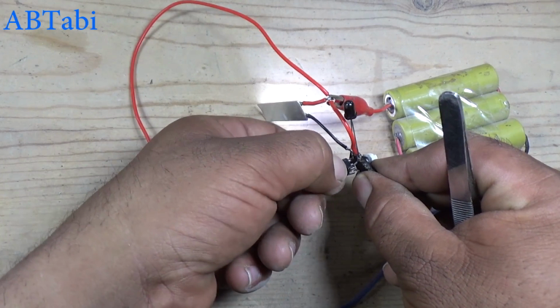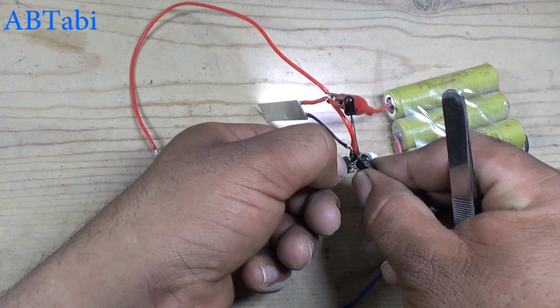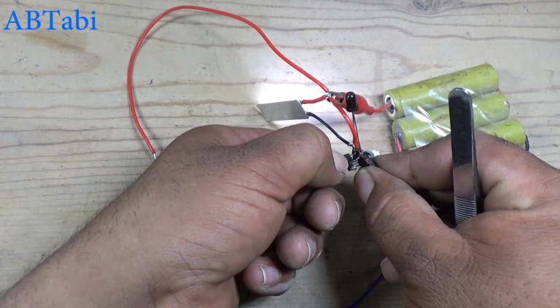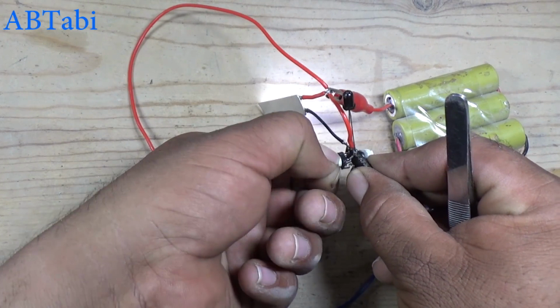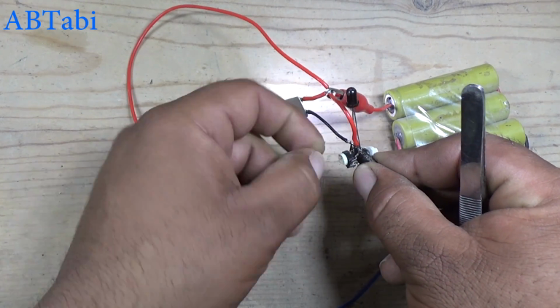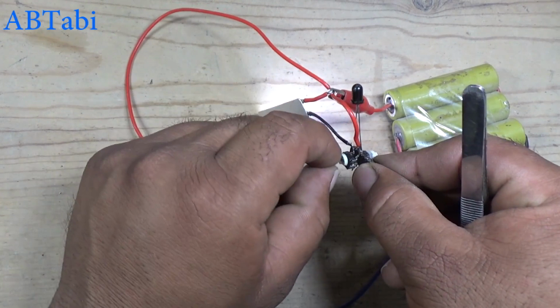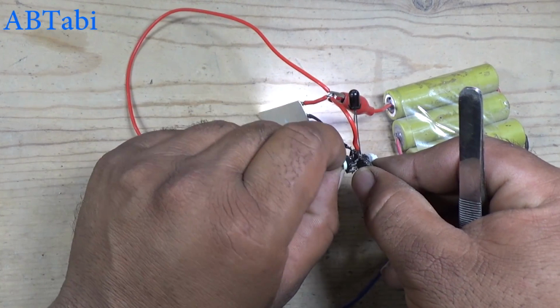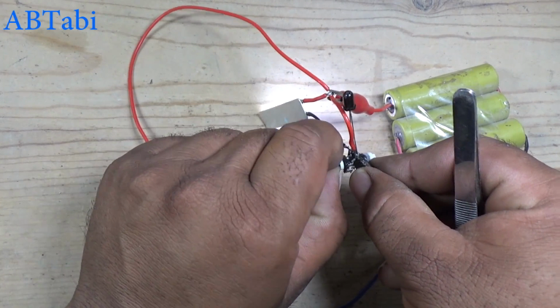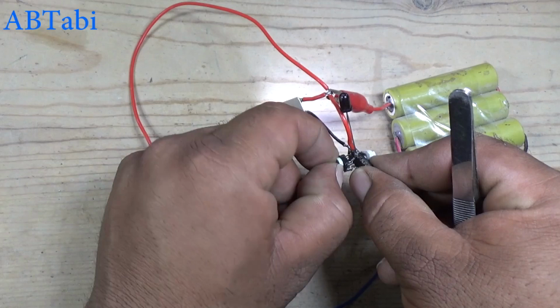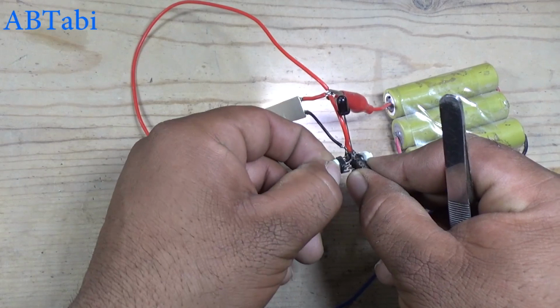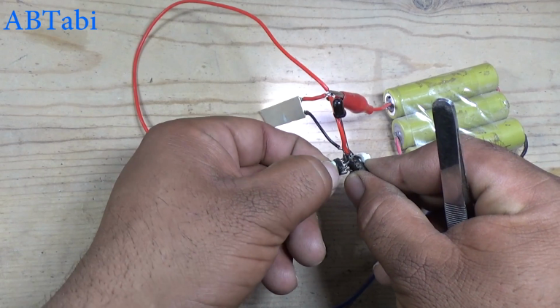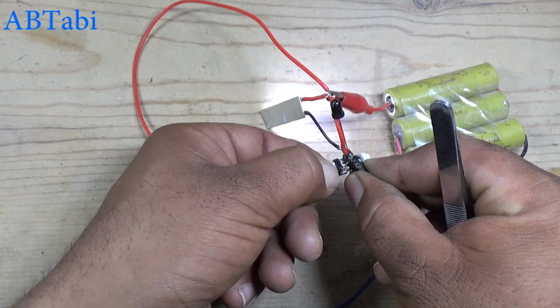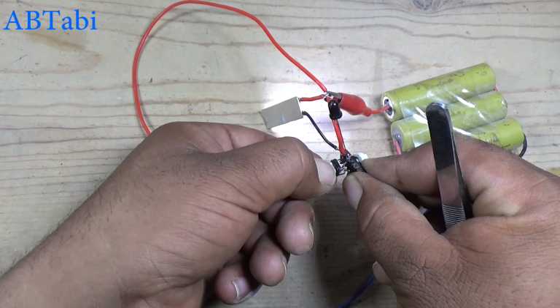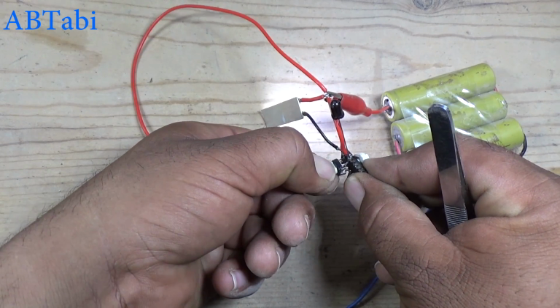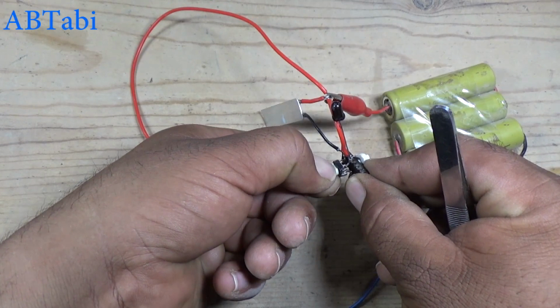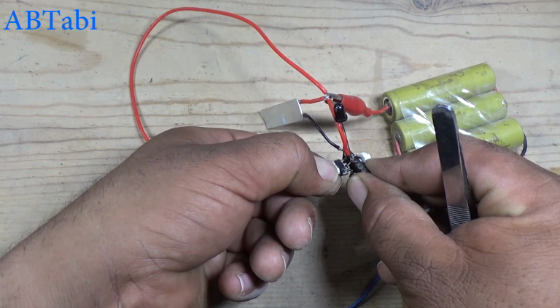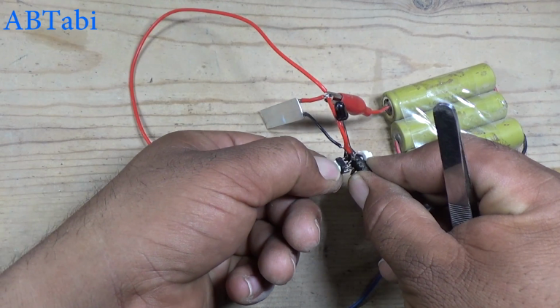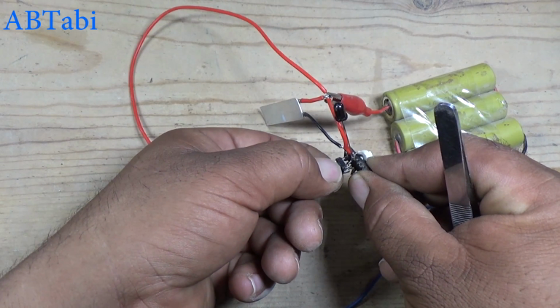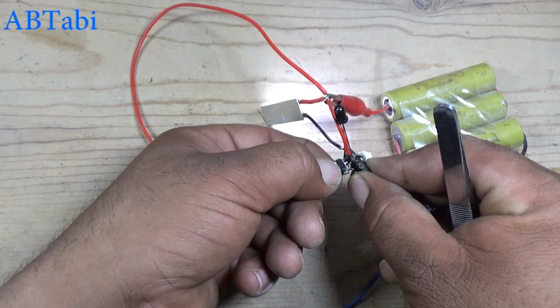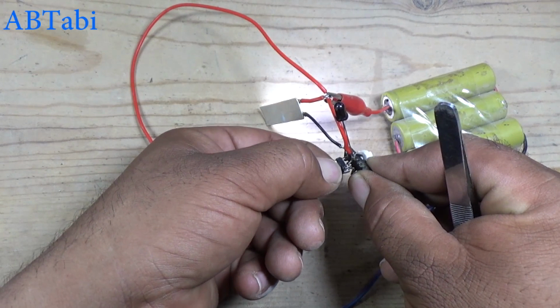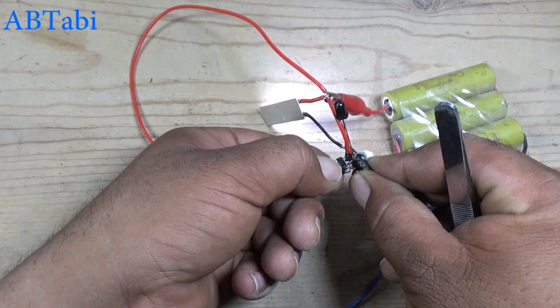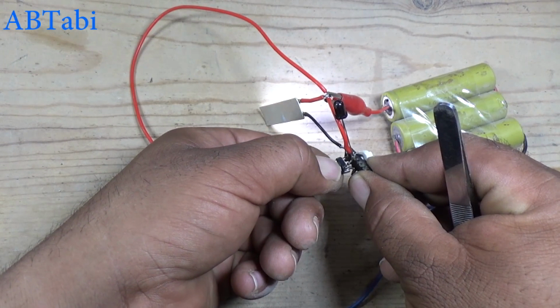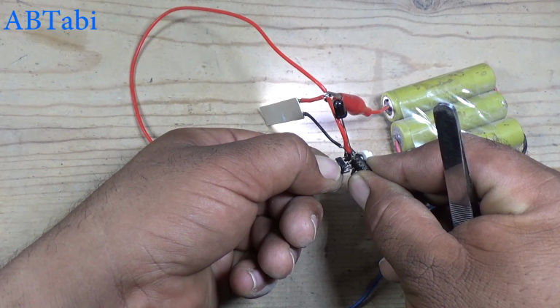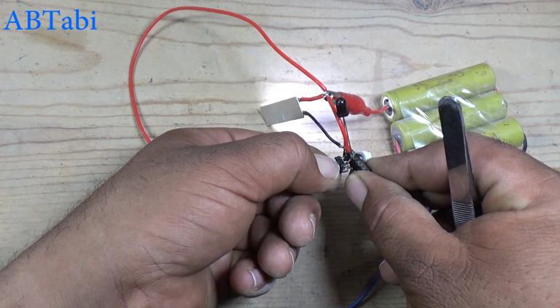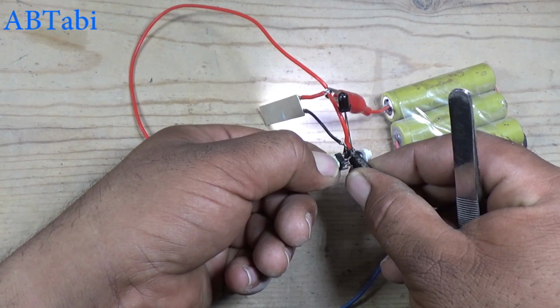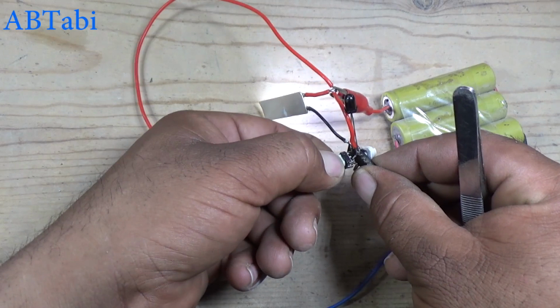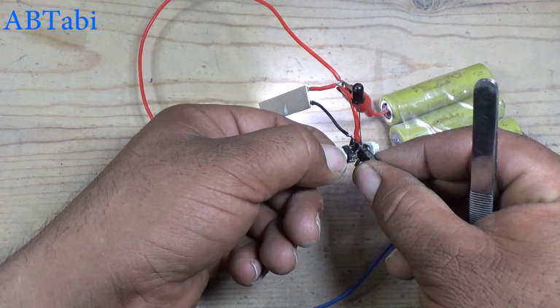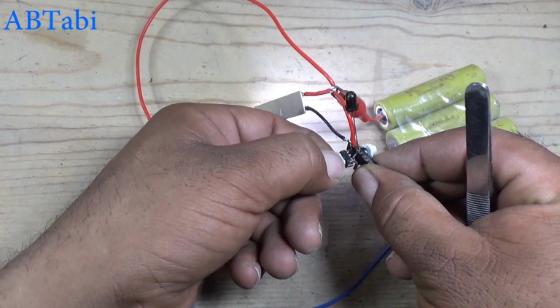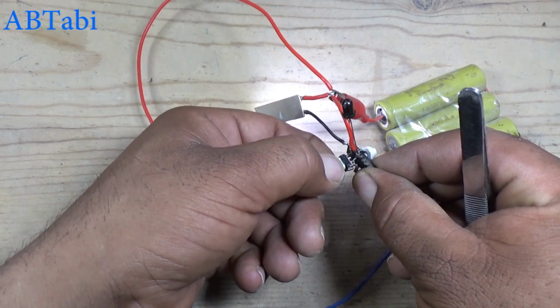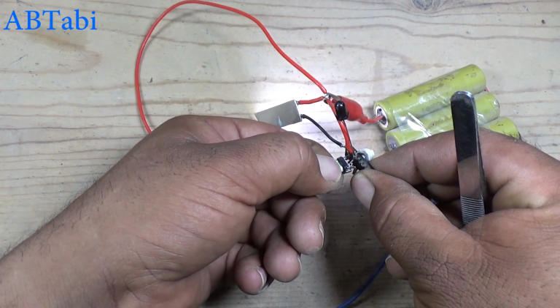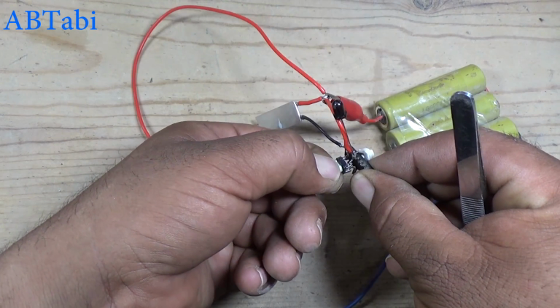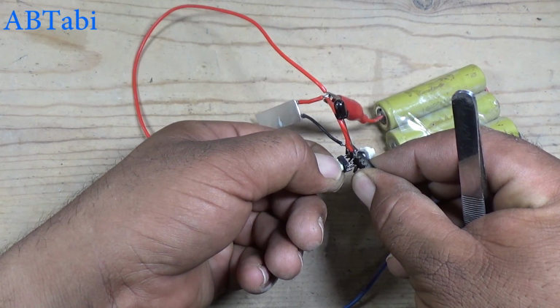Dear friends, if you want more long range, use a 220 ohms or 100 ohms resistor instead of the 470 ohms resistor.